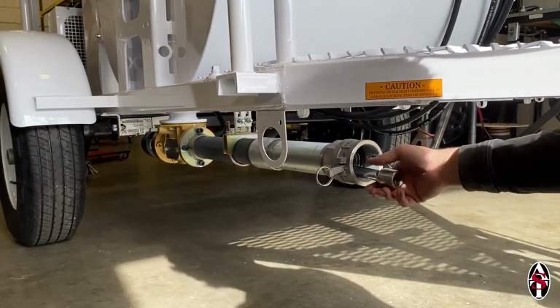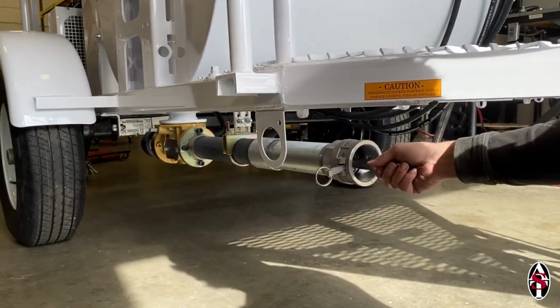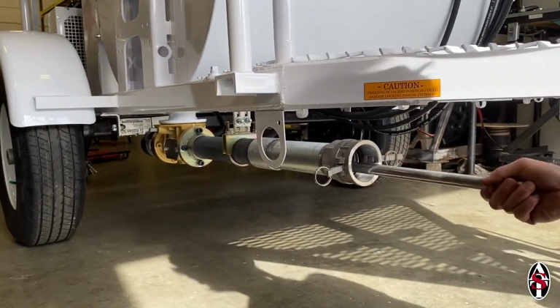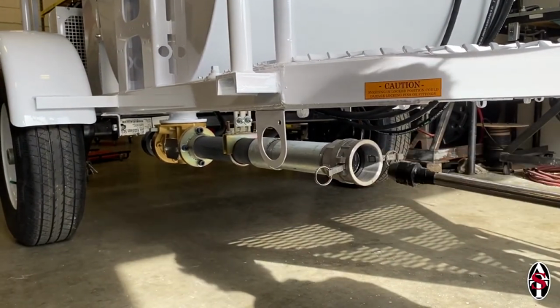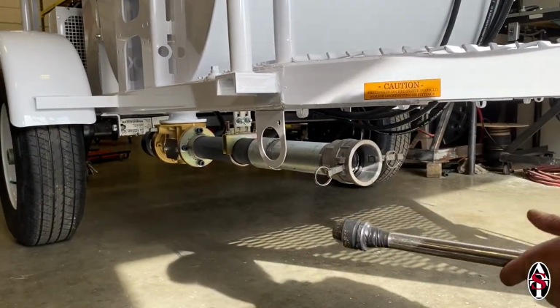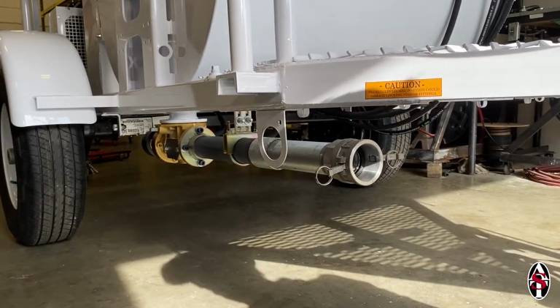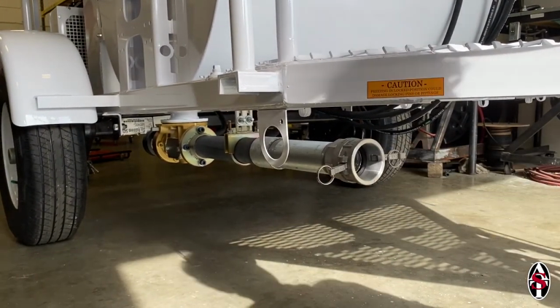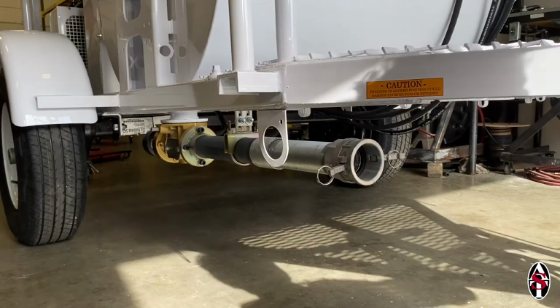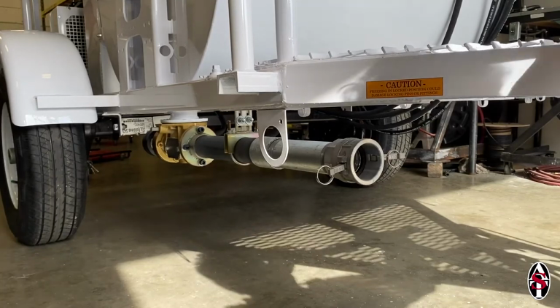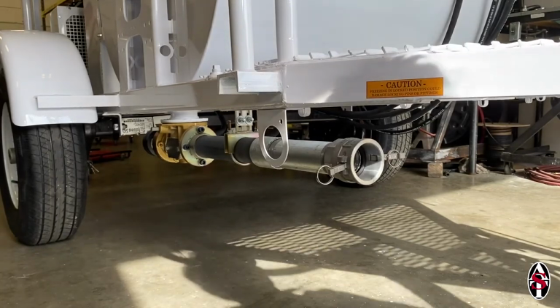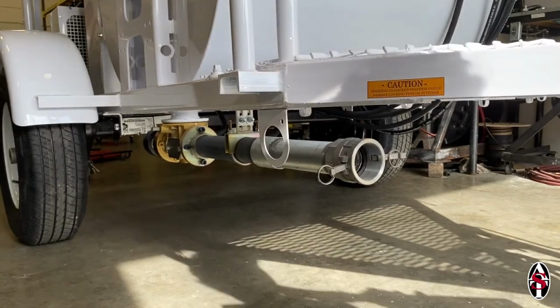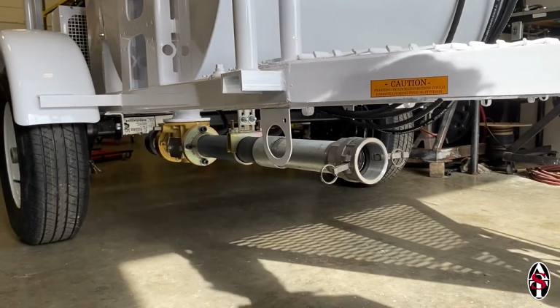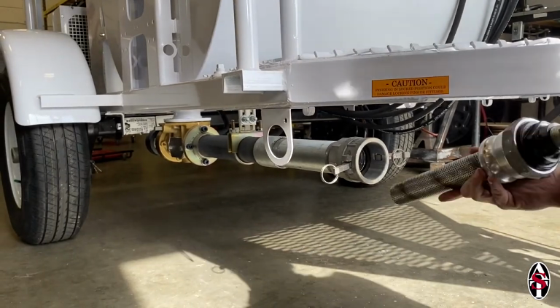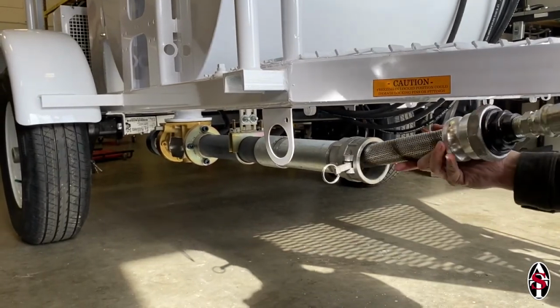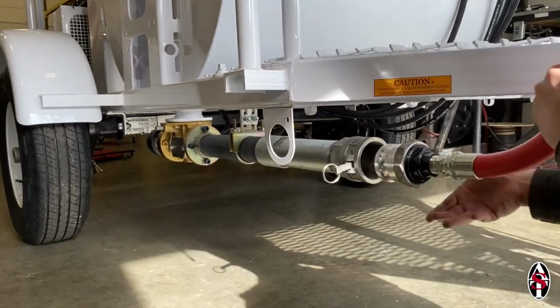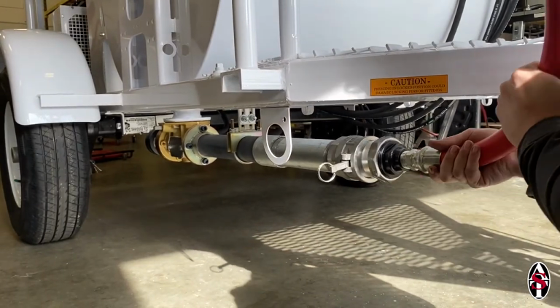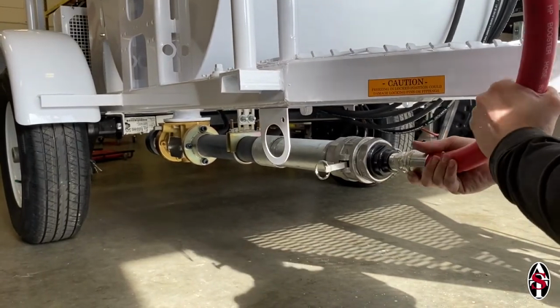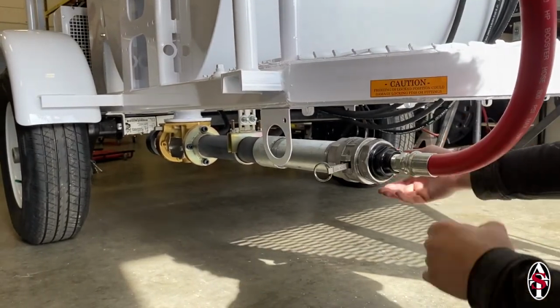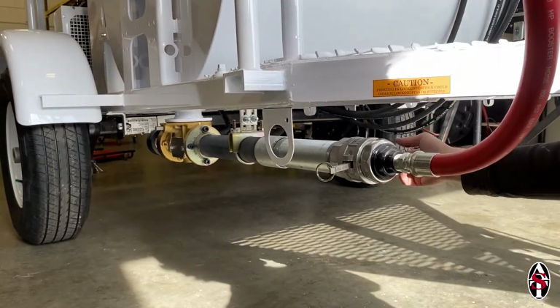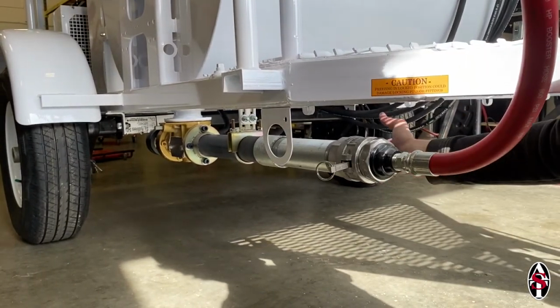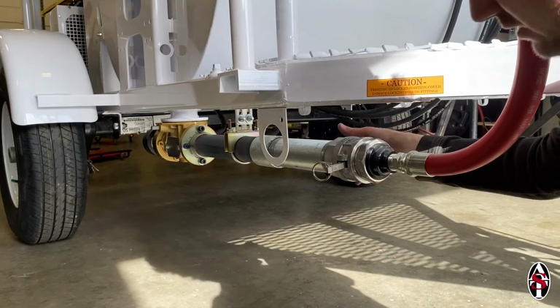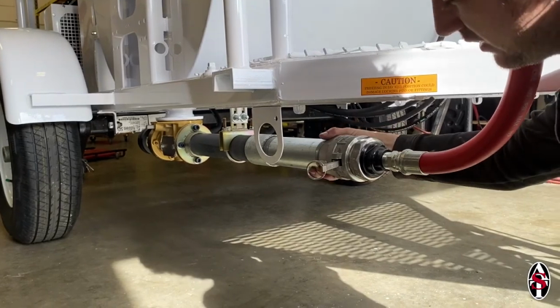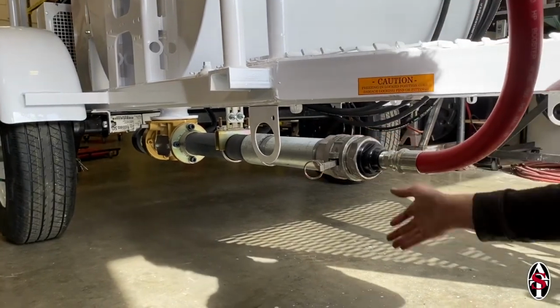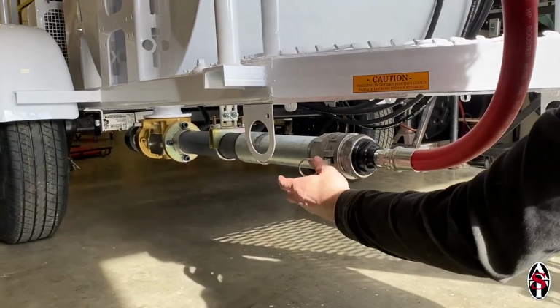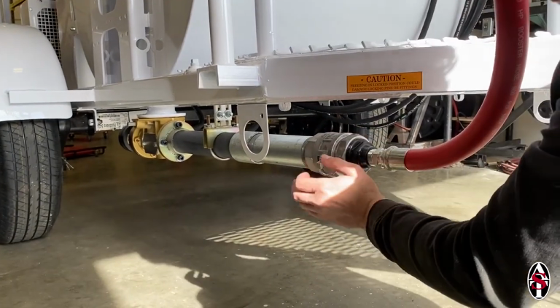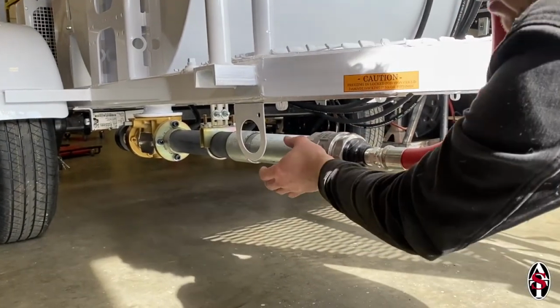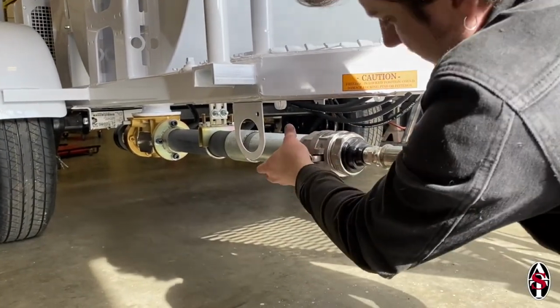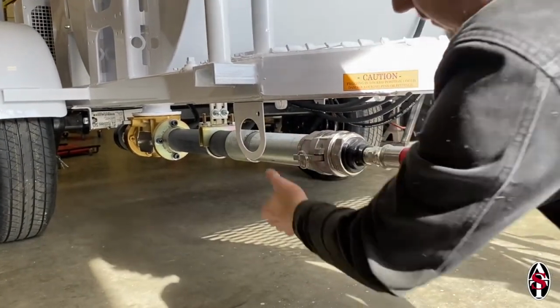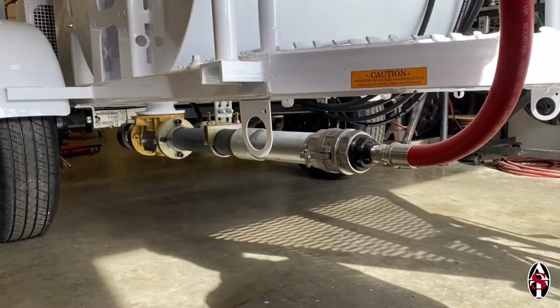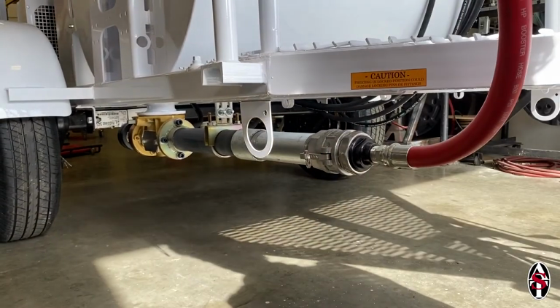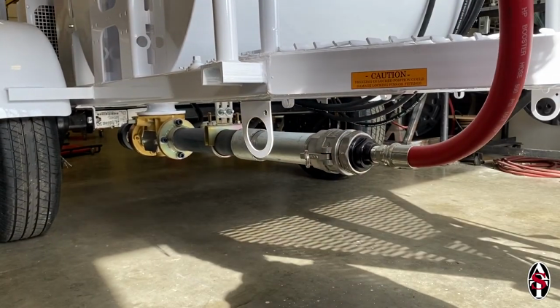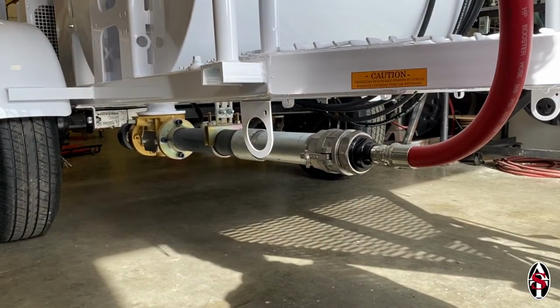Once the rotor is broken loose, reinstall the tube if you removed it. Reinstall the strainer and hose by inserting the strainer back into the tube and closing the ears on the female cam lock. At this point, you are ready to resume regular operation of your spray rig.